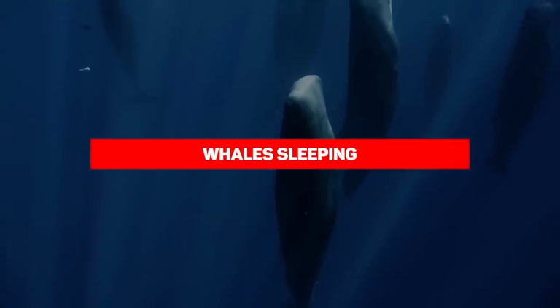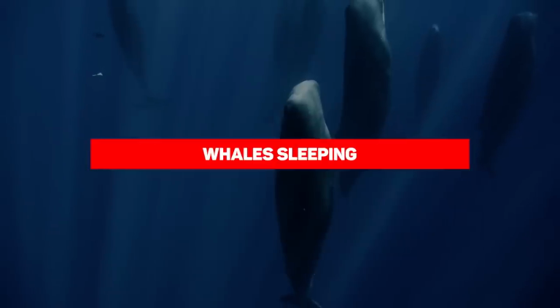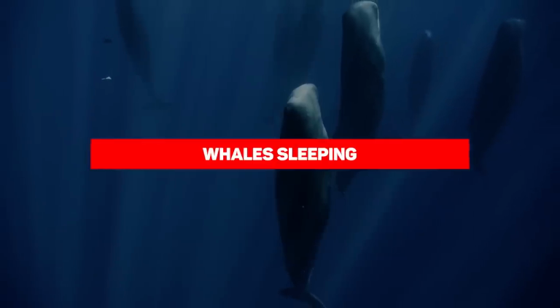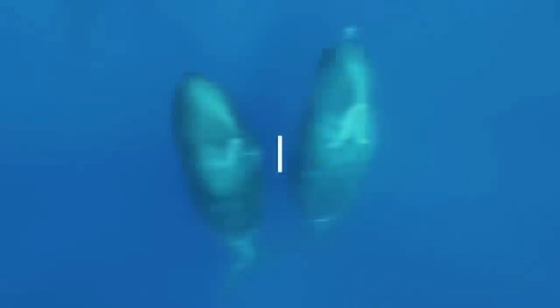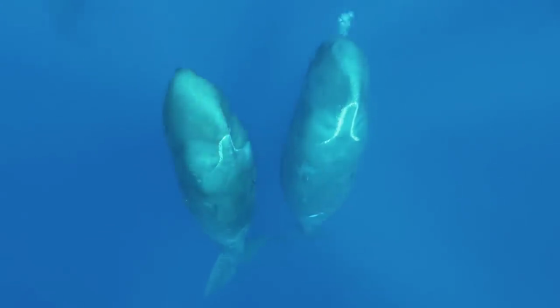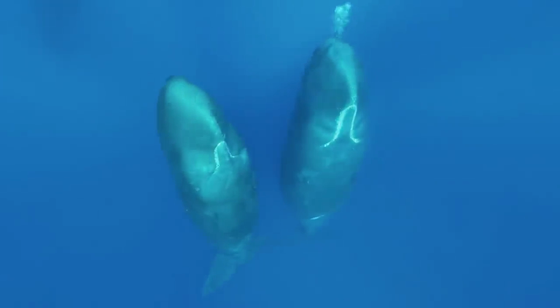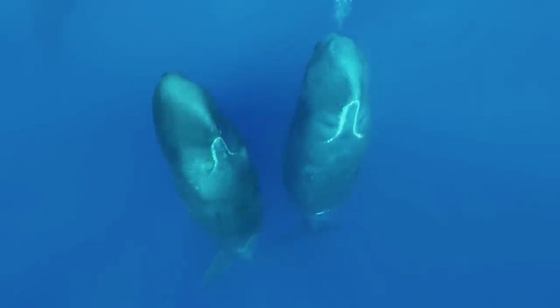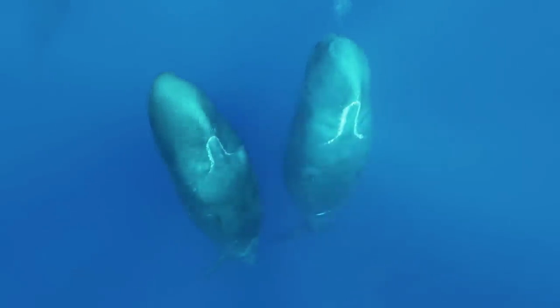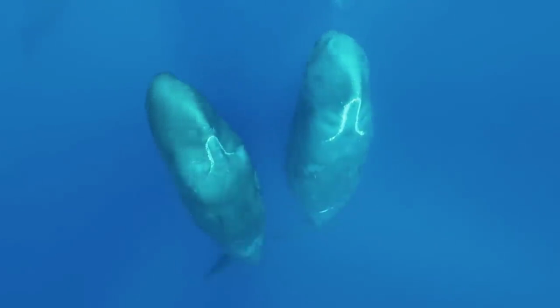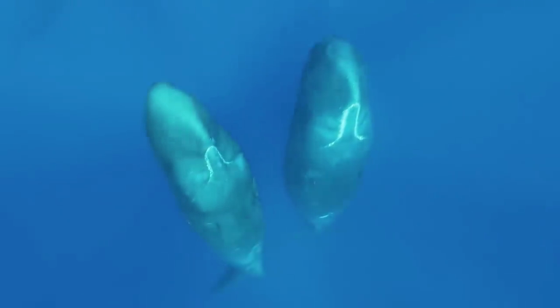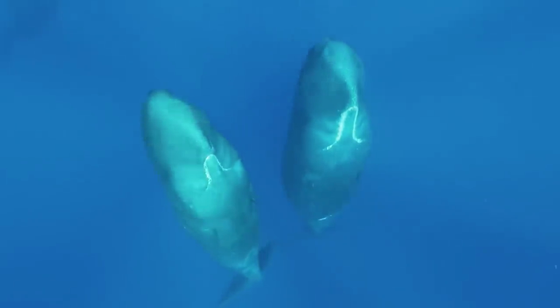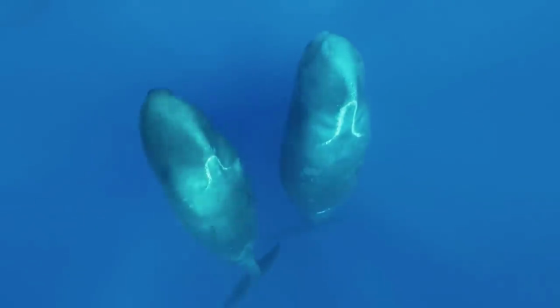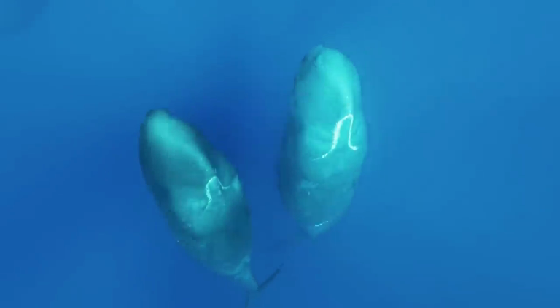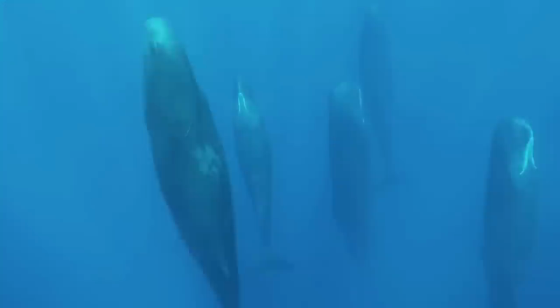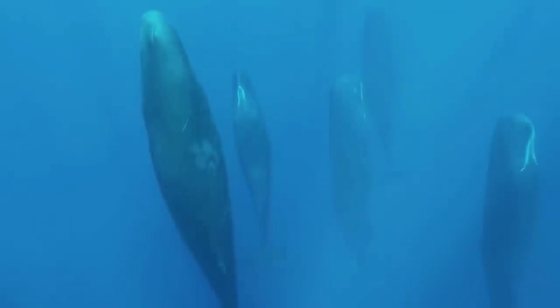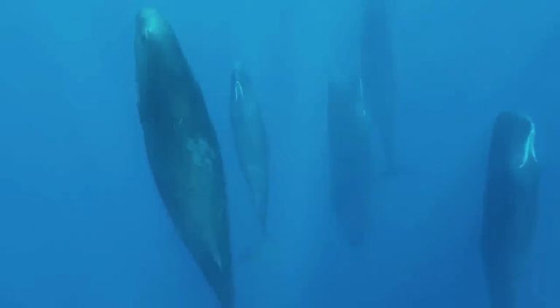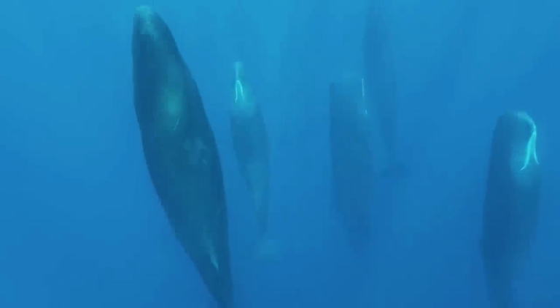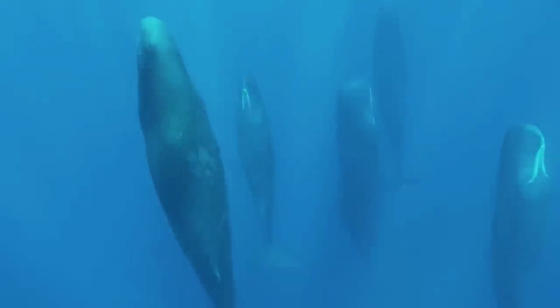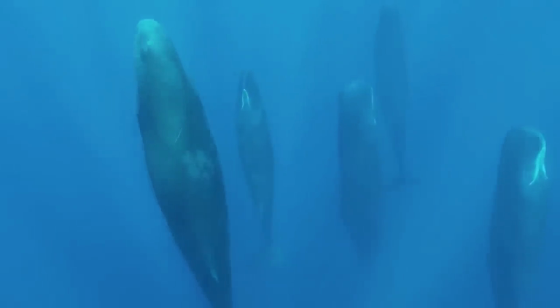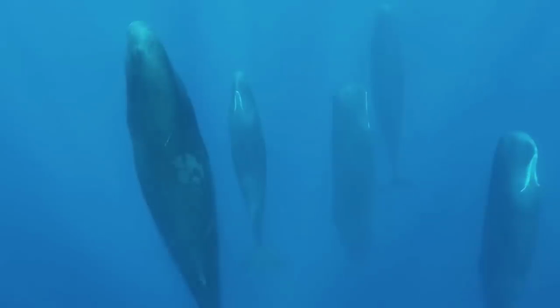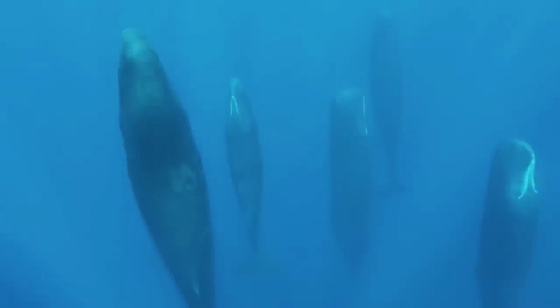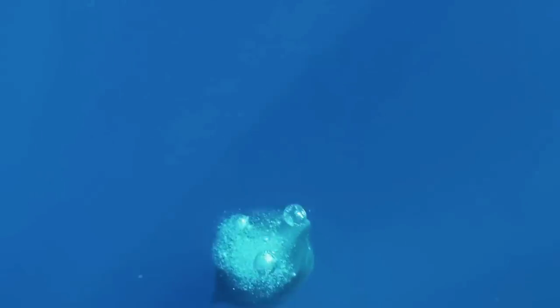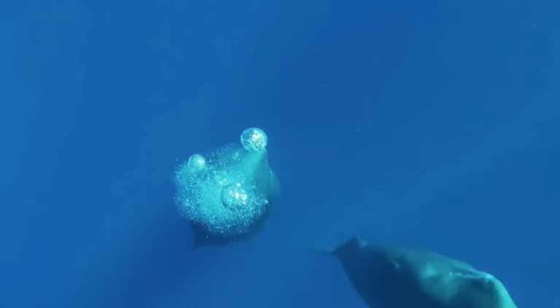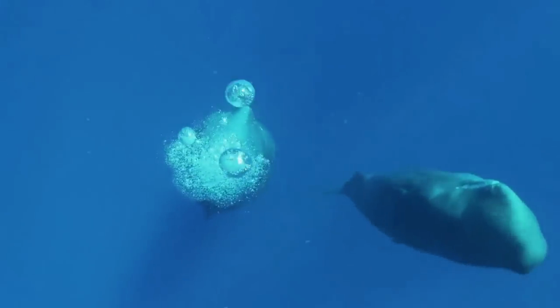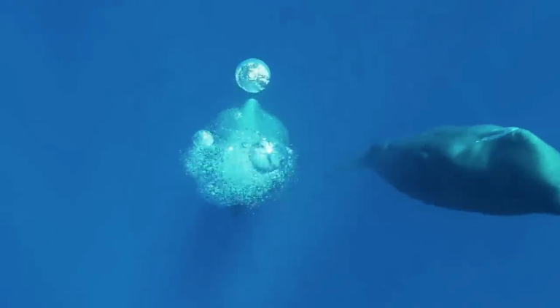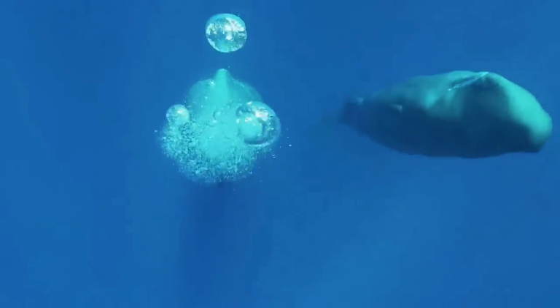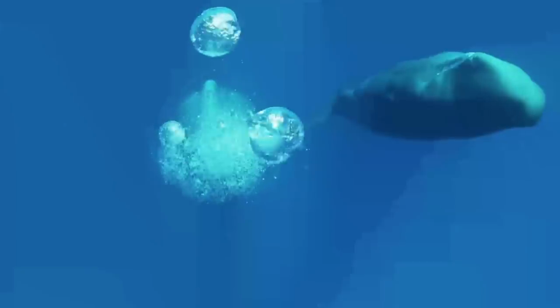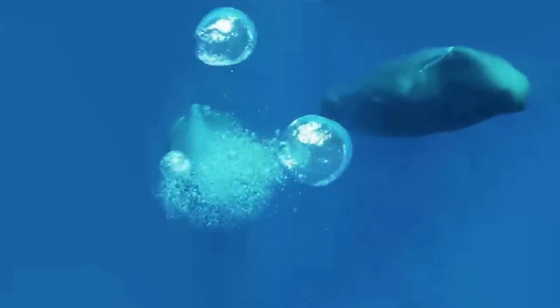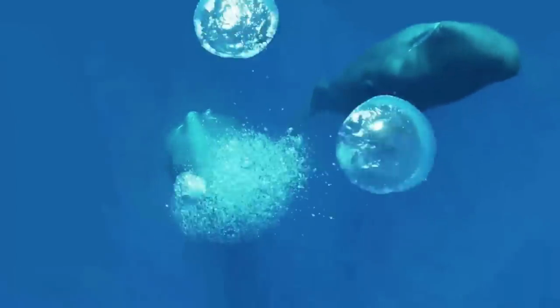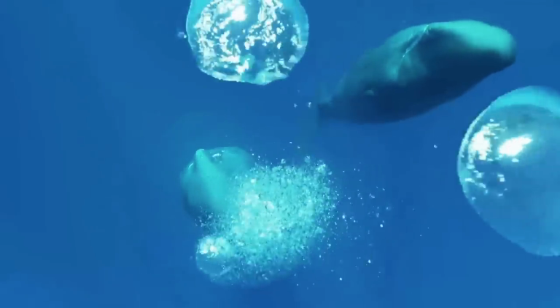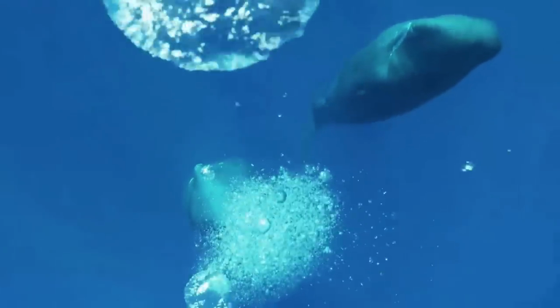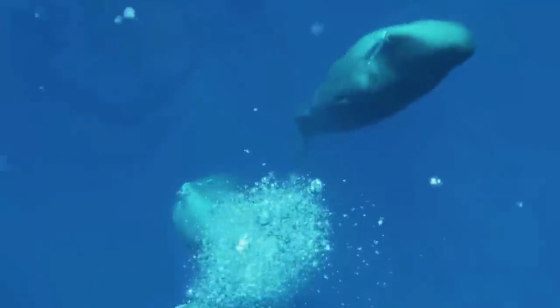Whales Sleeping. One of the more majestic things to actually see in the ocean is giant whales. Specifically, let's talk about some giant sperm whales. Though much has been revealed about them through research, their sleeping habits have been a curiosity to many.